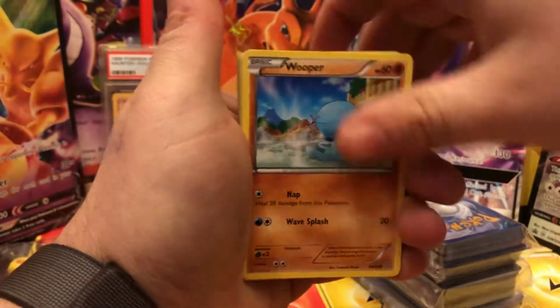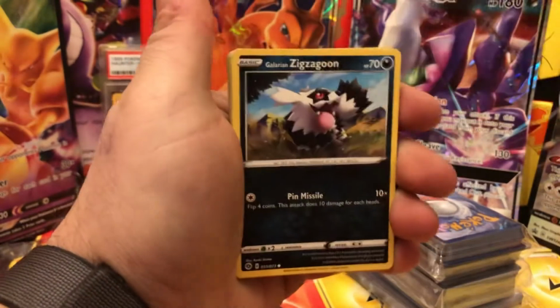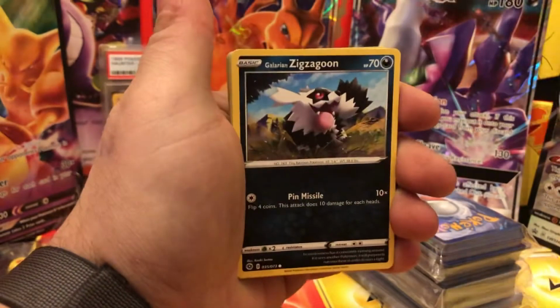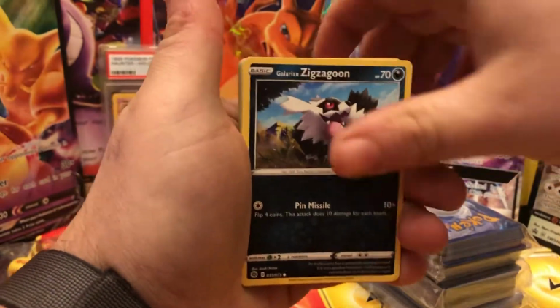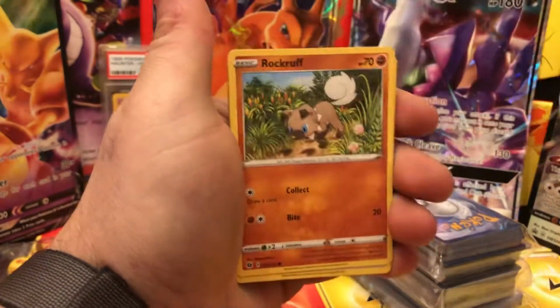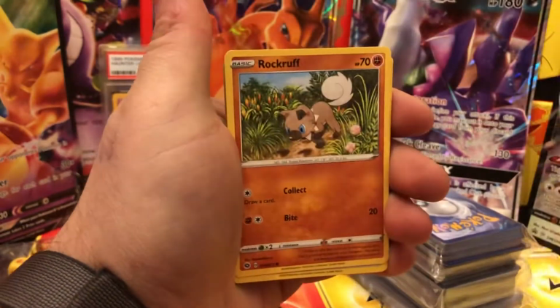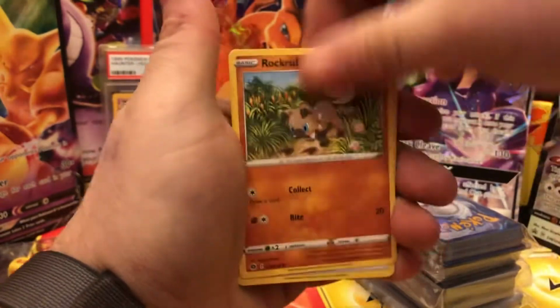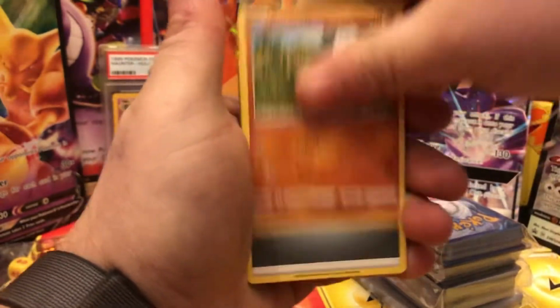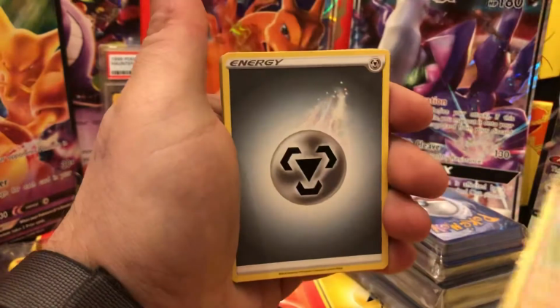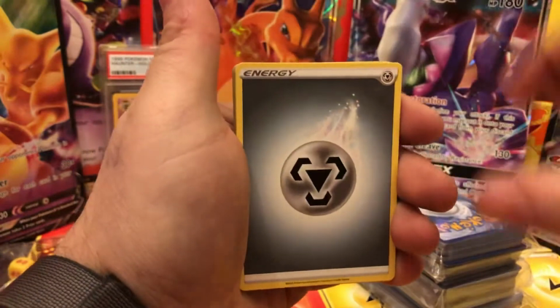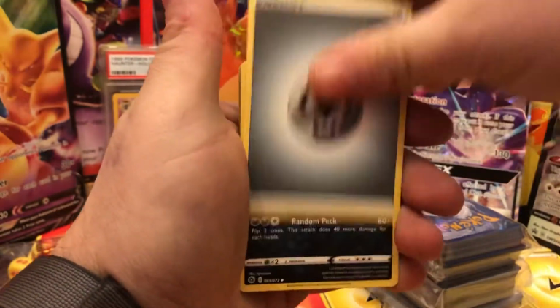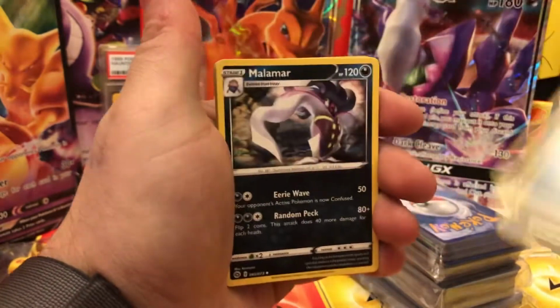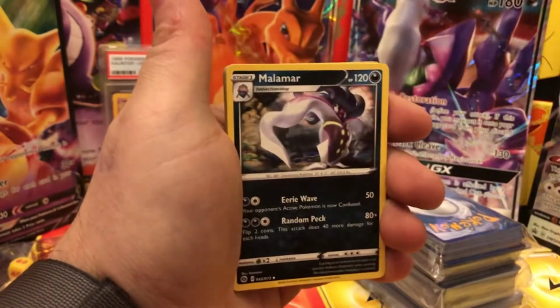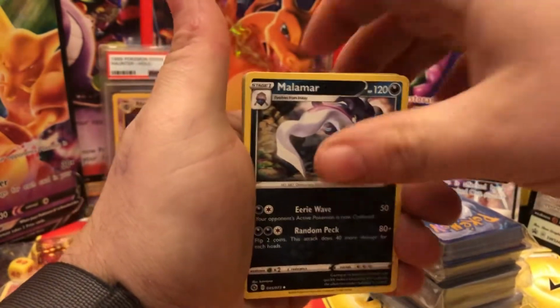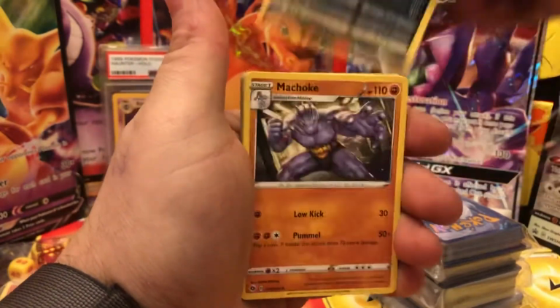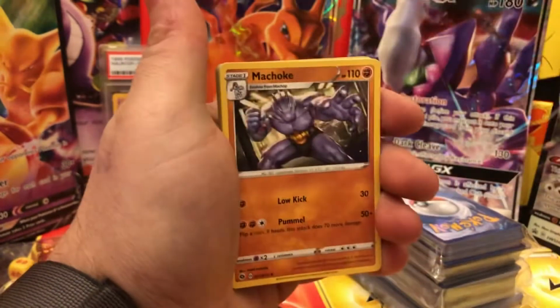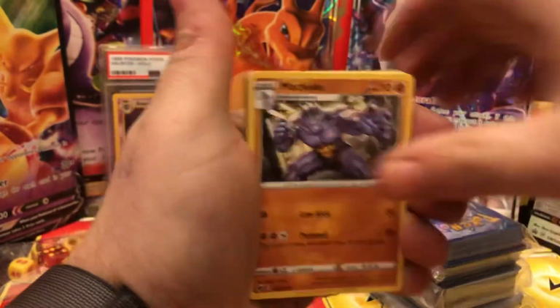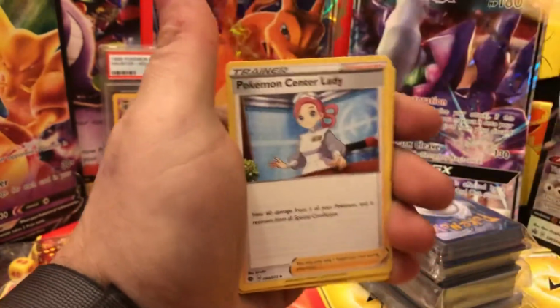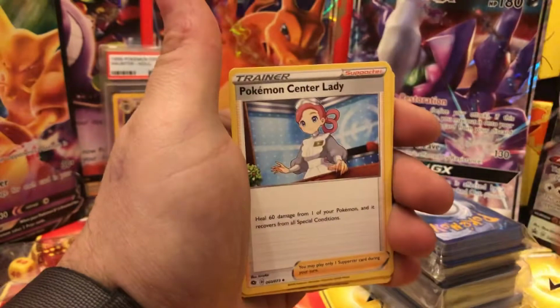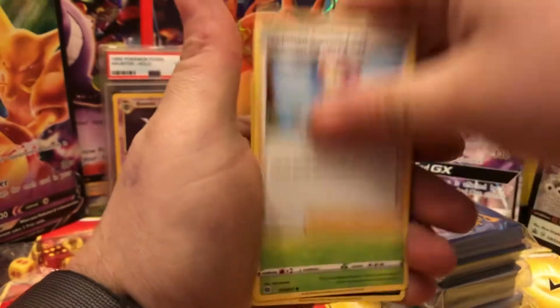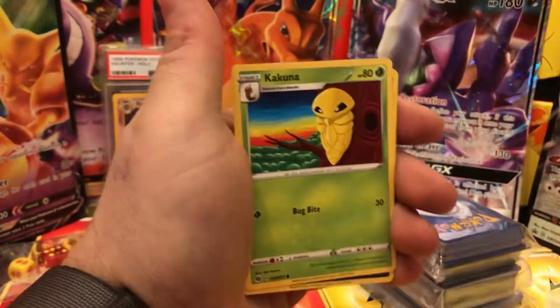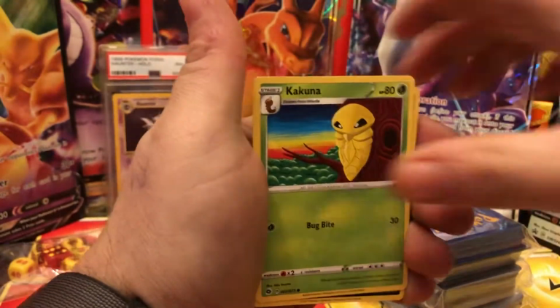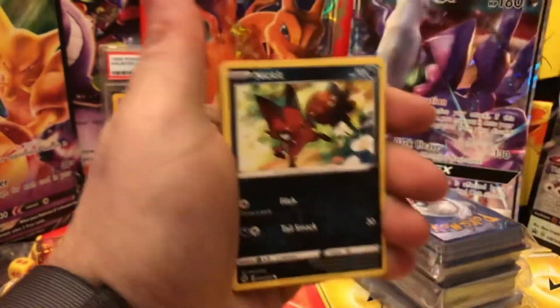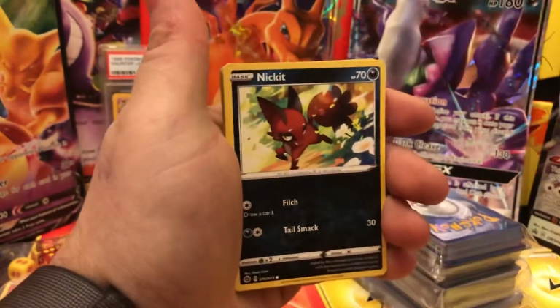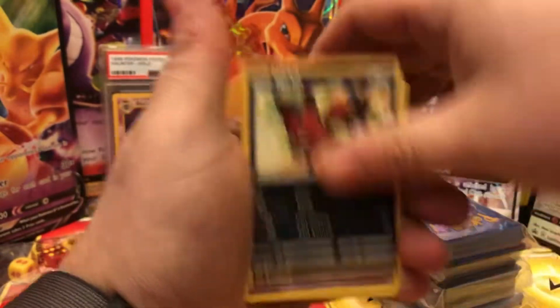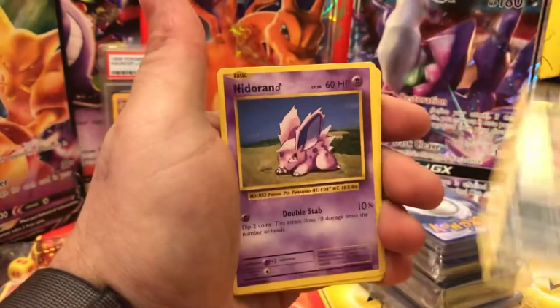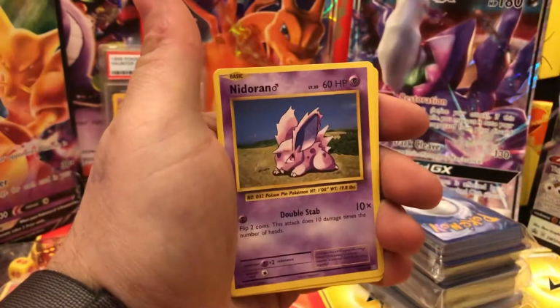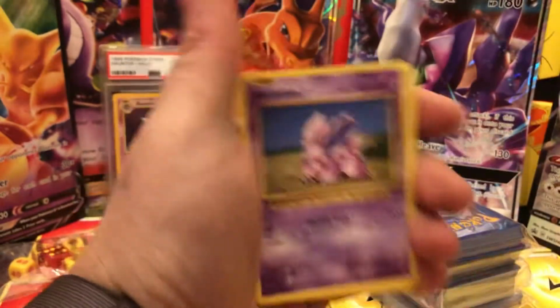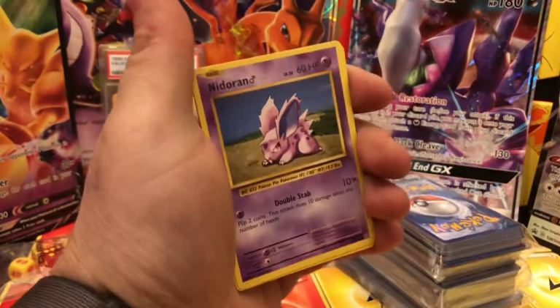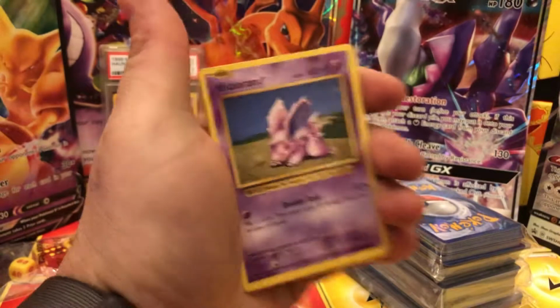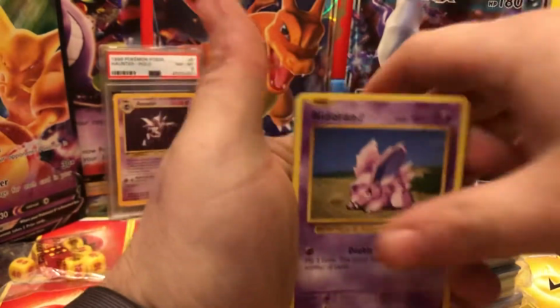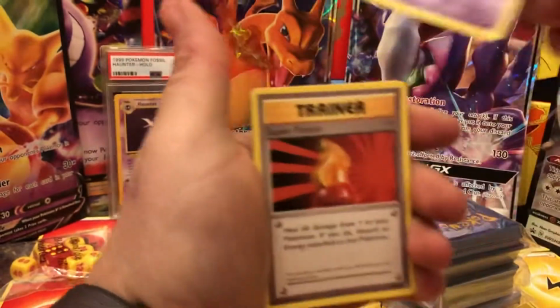Whooper, Zigzagoon, Rock Ruff, Steel Energy — energies aren't bad — Mawile, Machoke, Pokémon... Sableye, Hakuna, Nick hit. Oh, some evolutions he threw in there, okay.